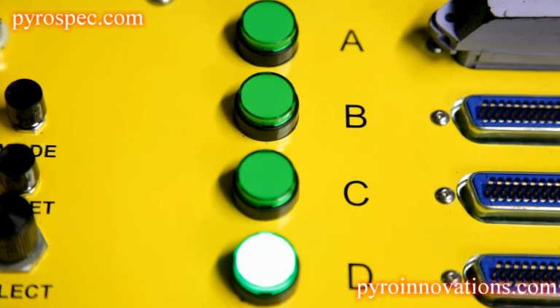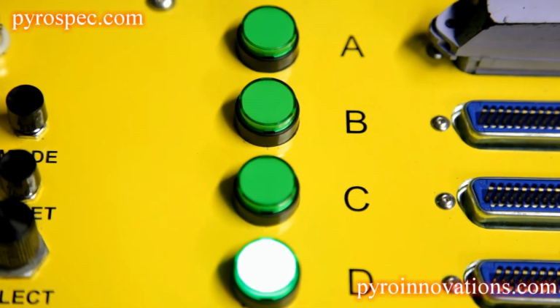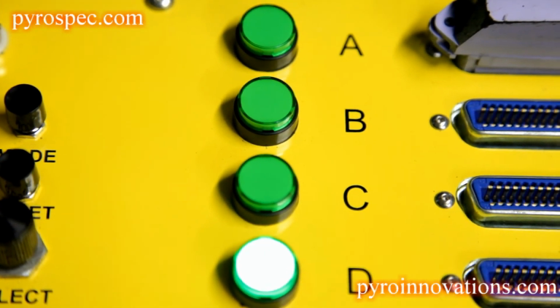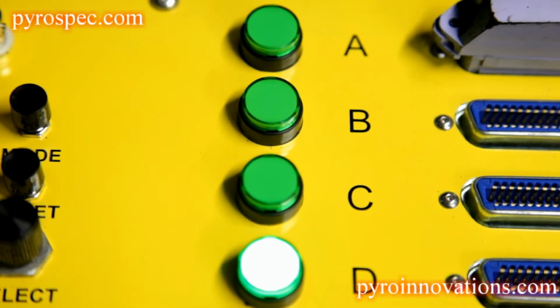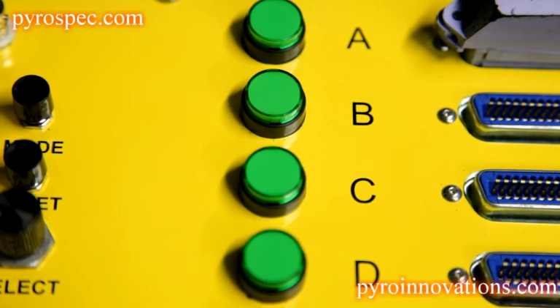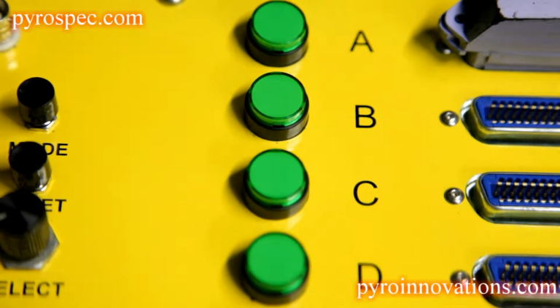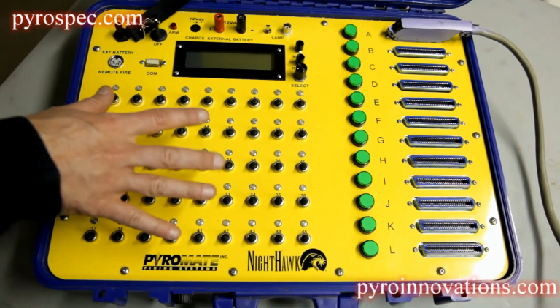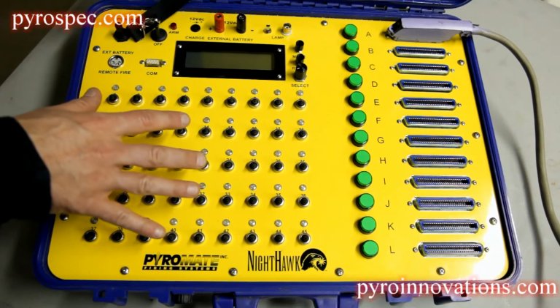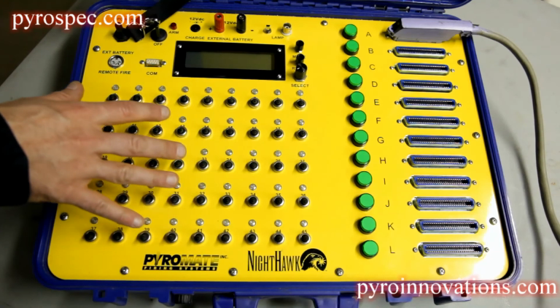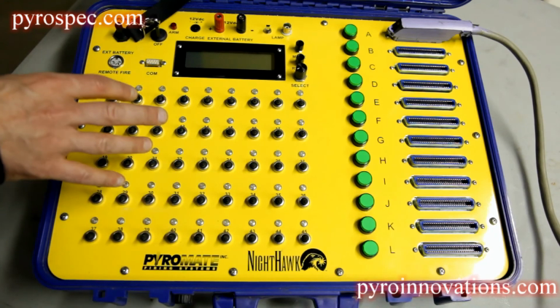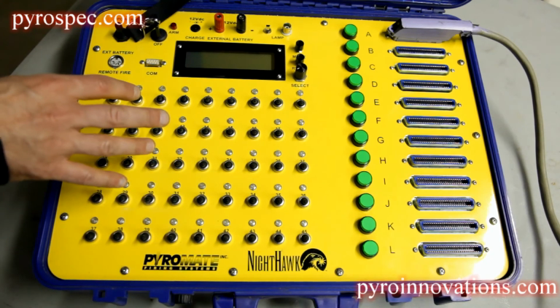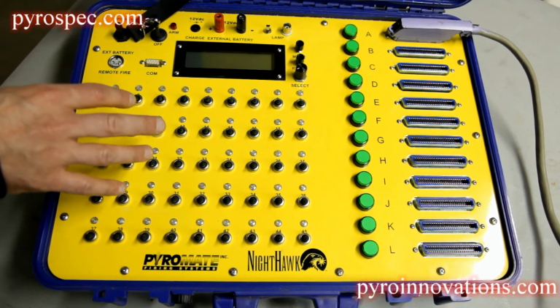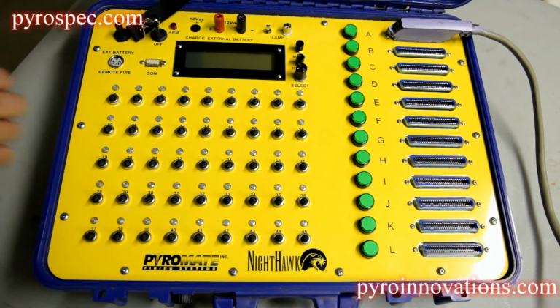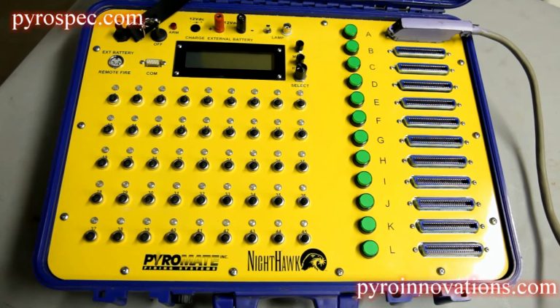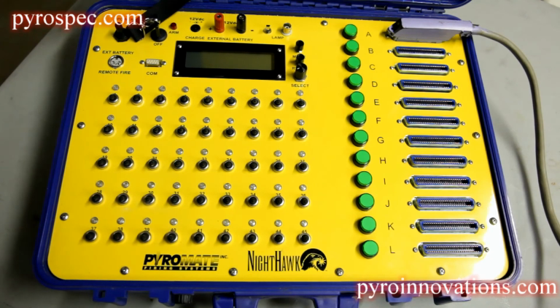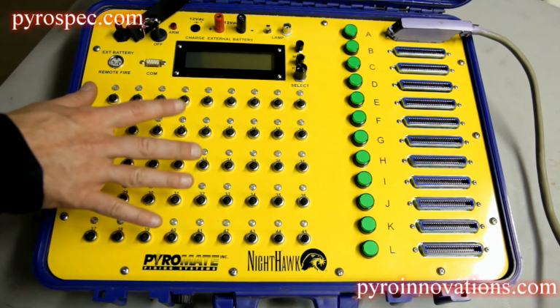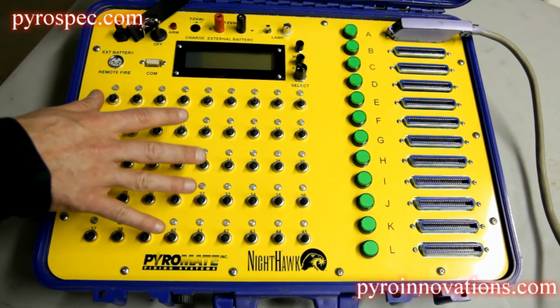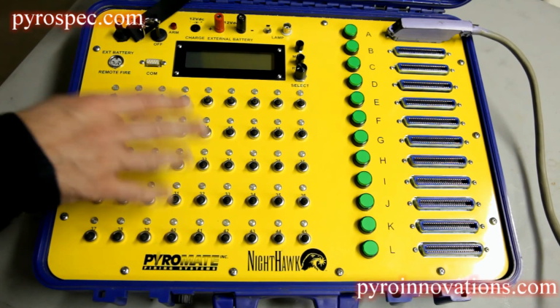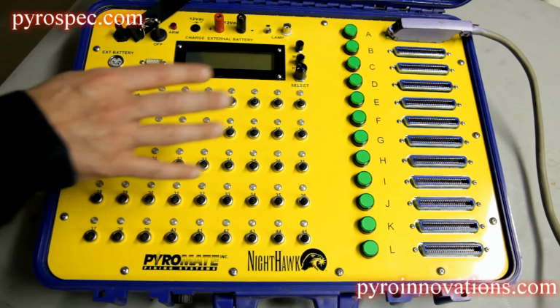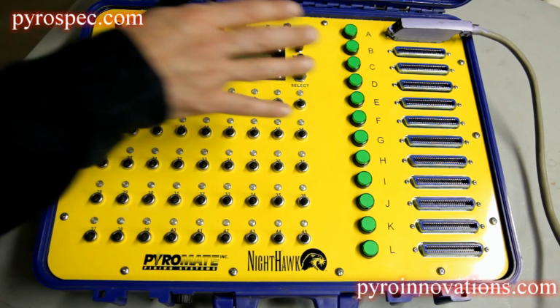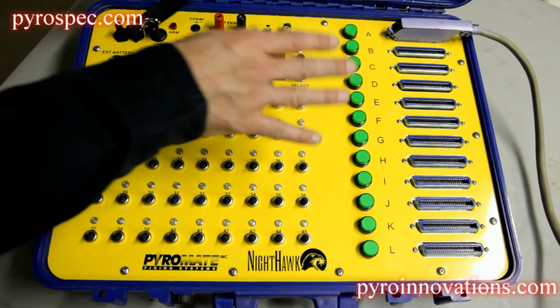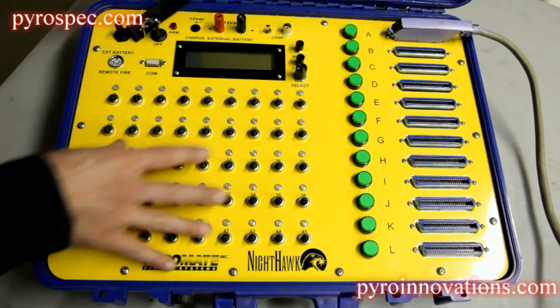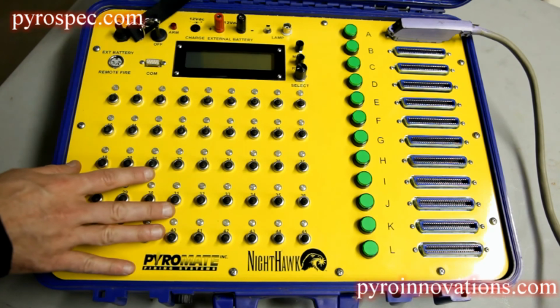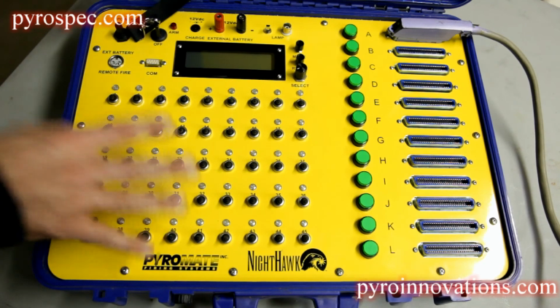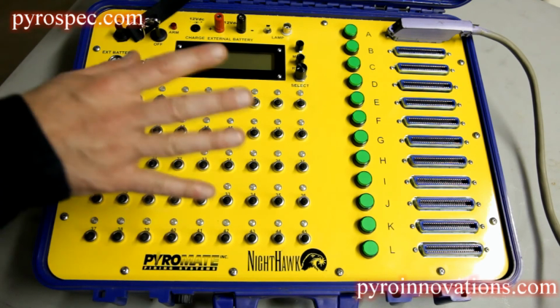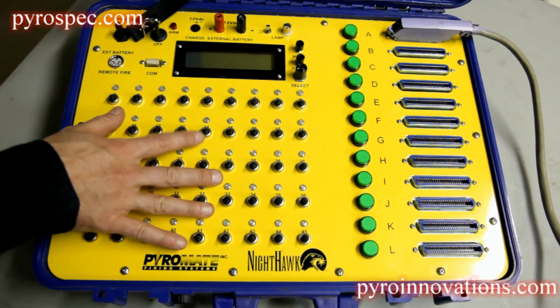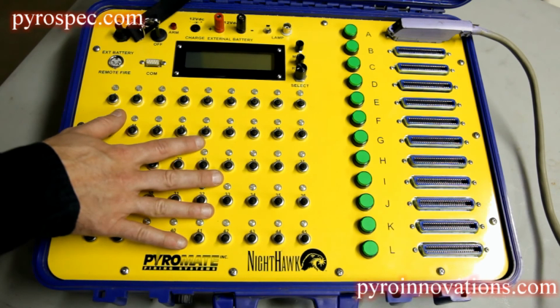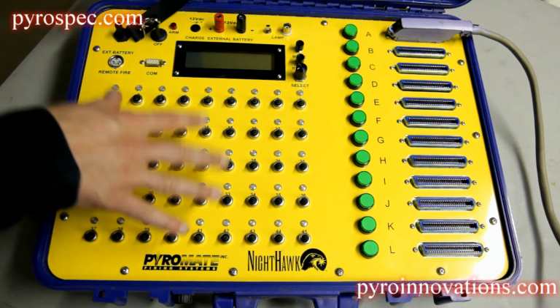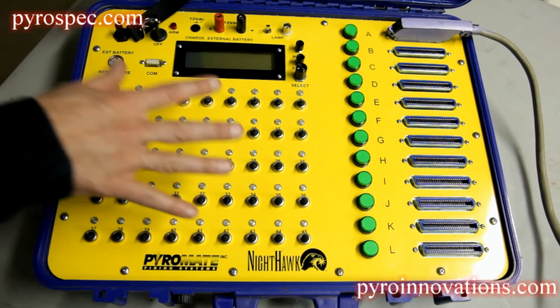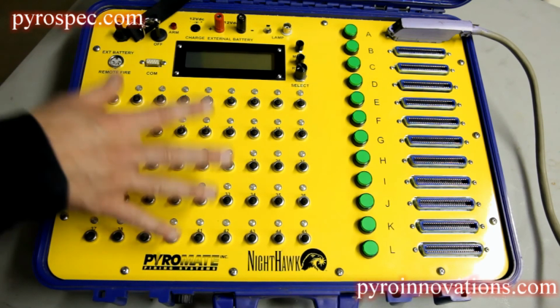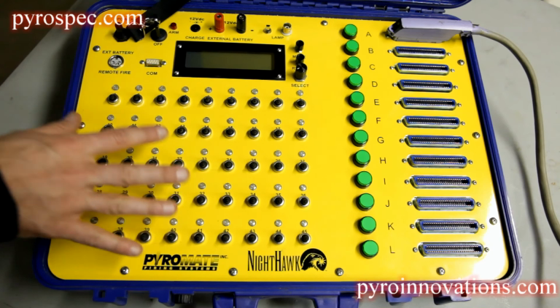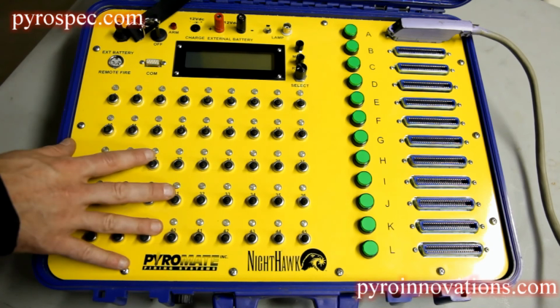Remember that this 45-shot system is internally grounded, which is why it only has 45 shots per field module. So you do not need to run a separate ground between your firing board and the field module.